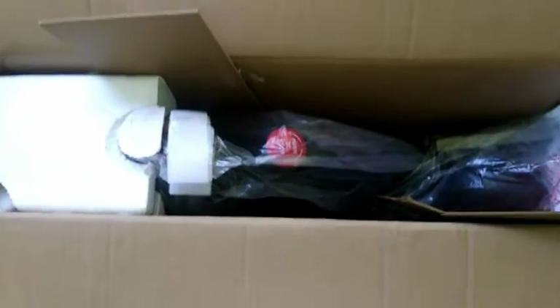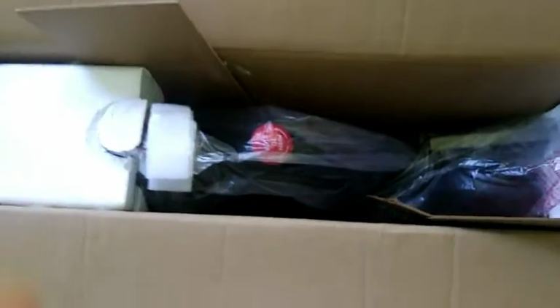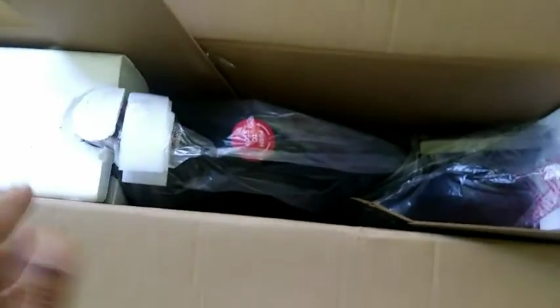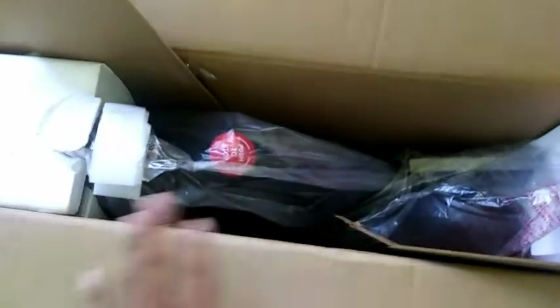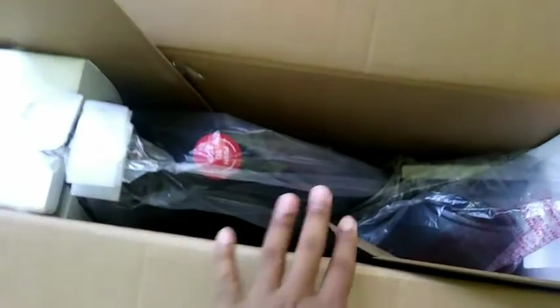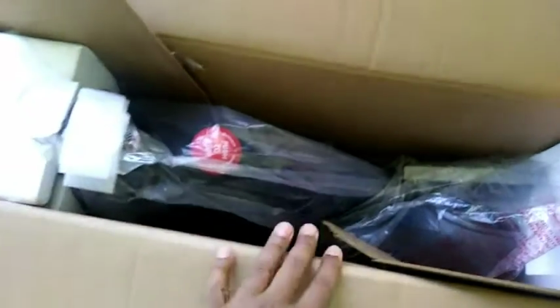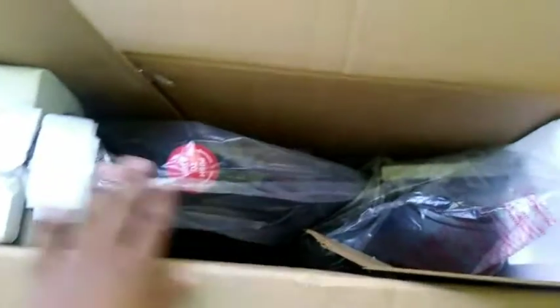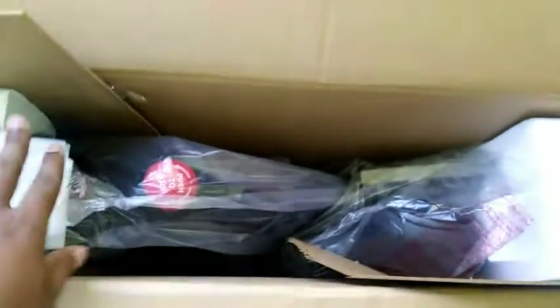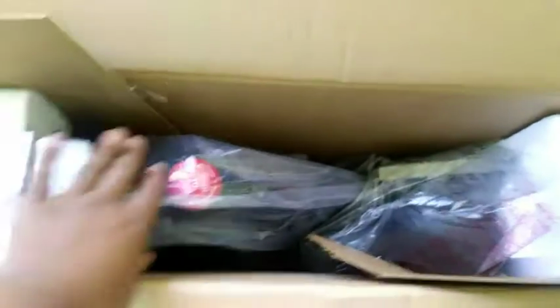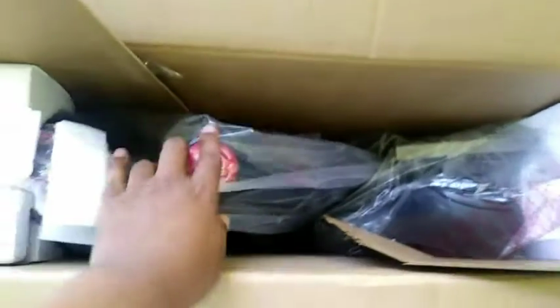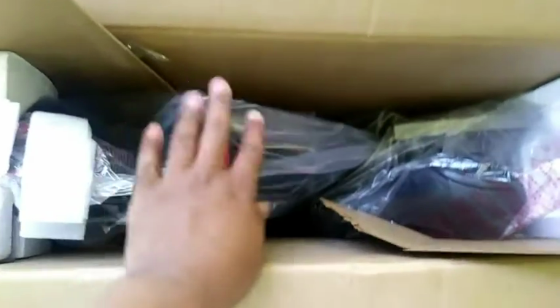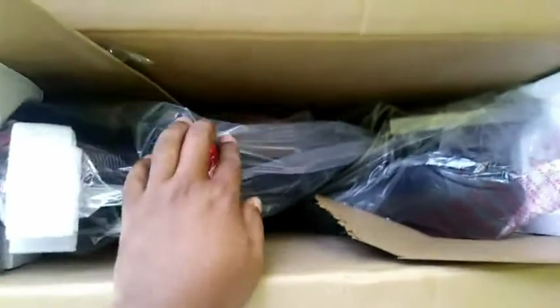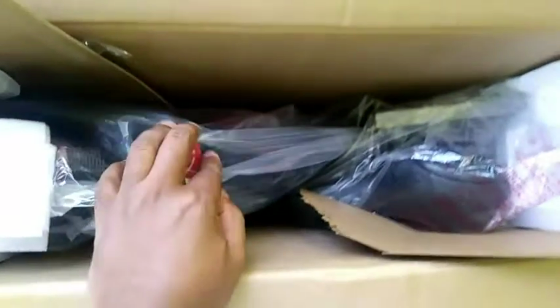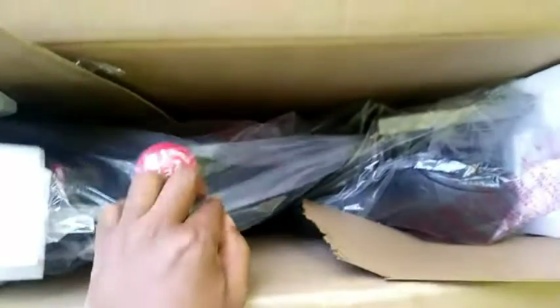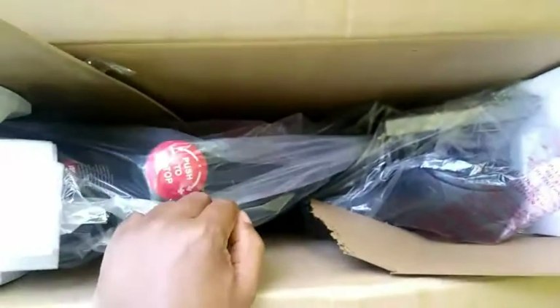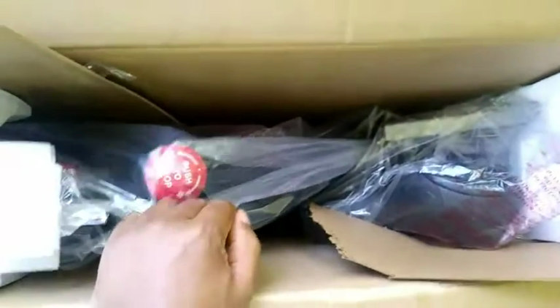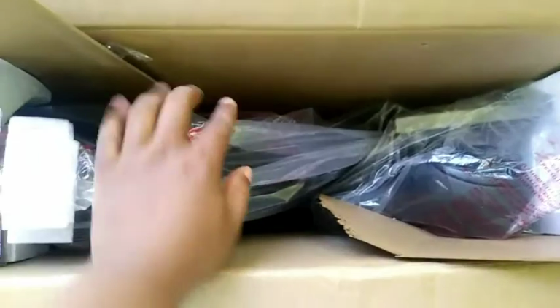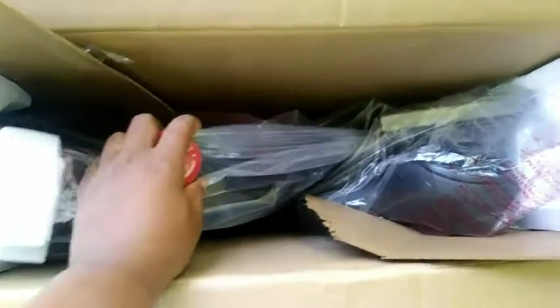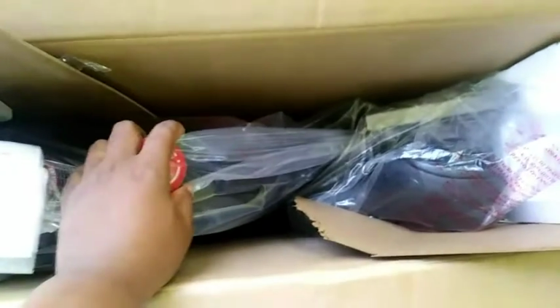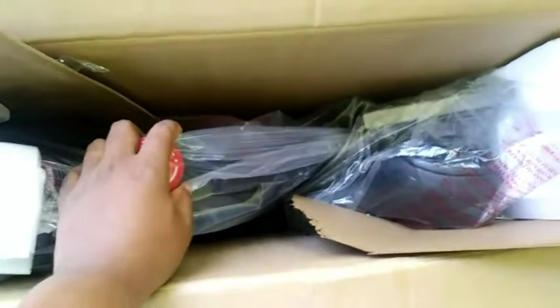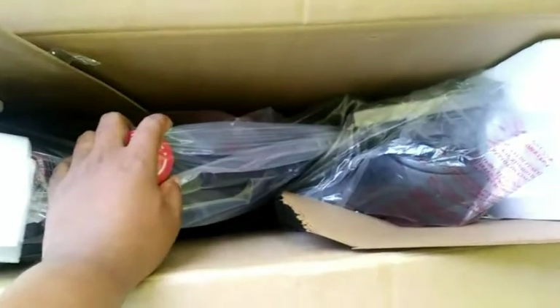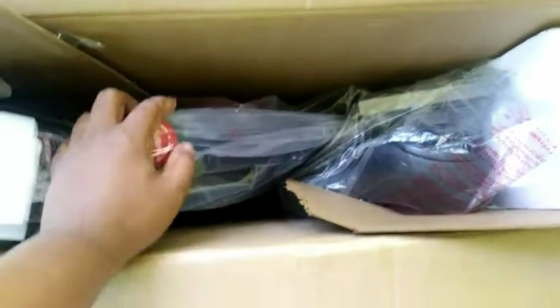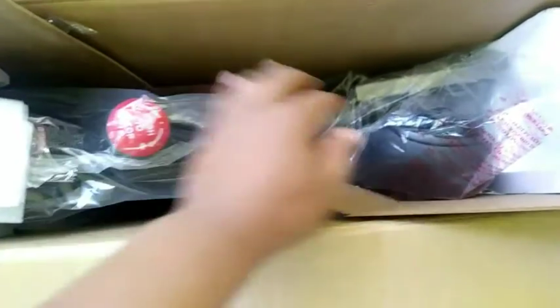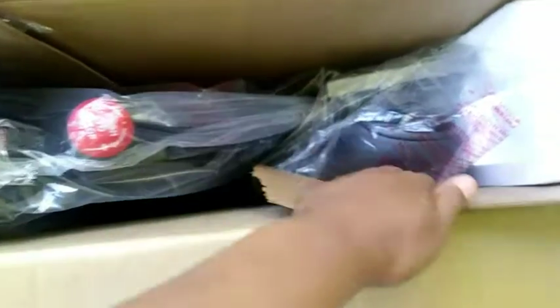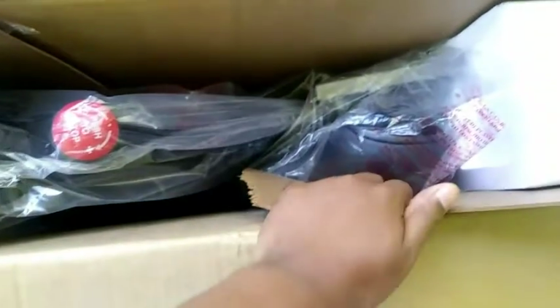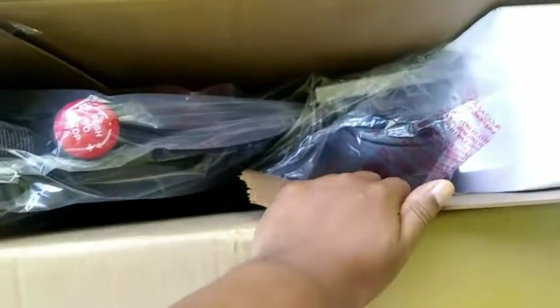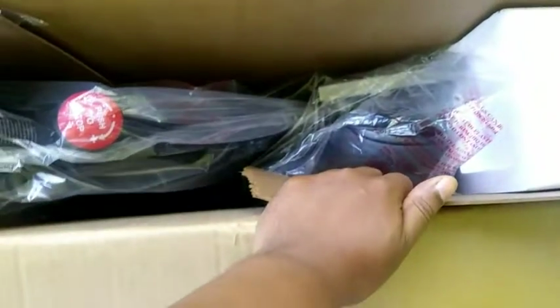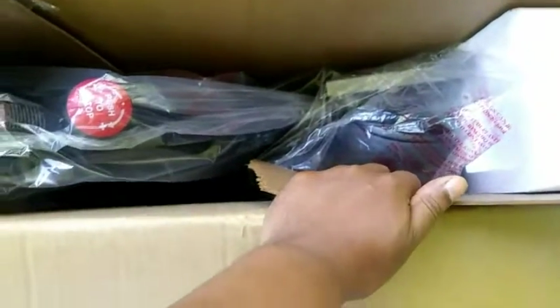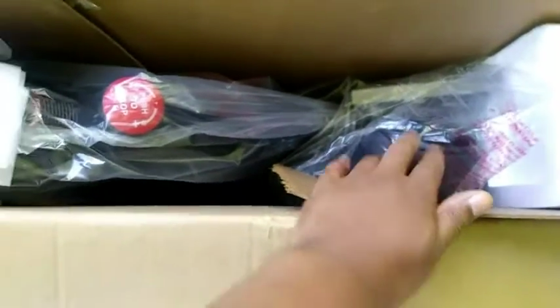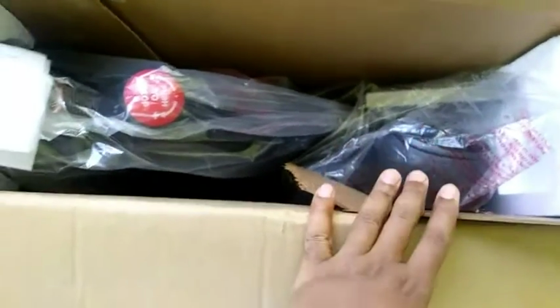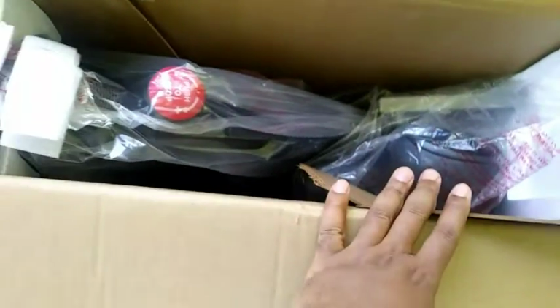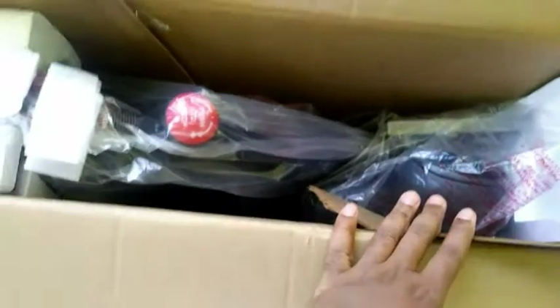When you open up the box, it looks like the majority of the unit is already put together, which is really nice. Let's go ahead and get it out of the box and see what we have.